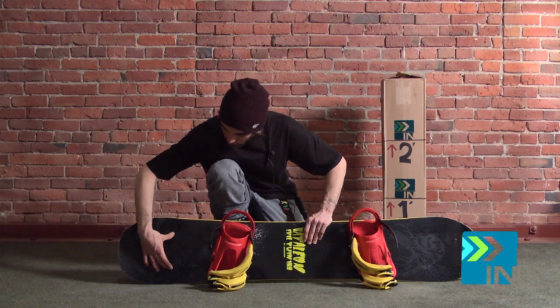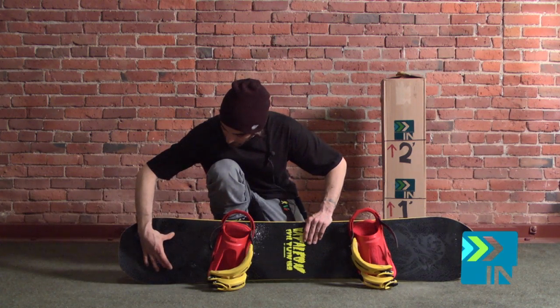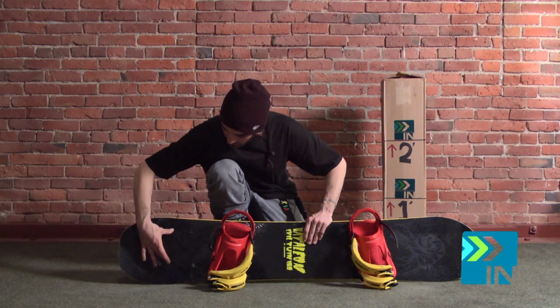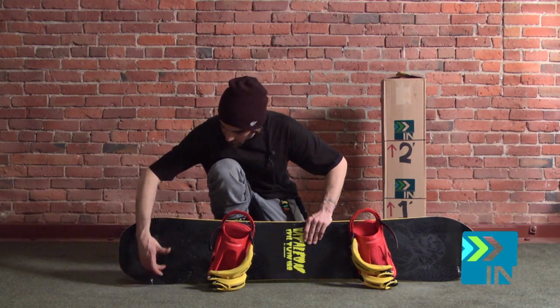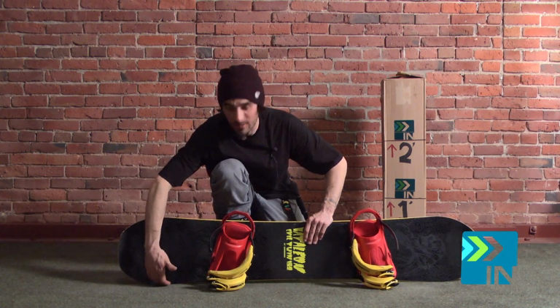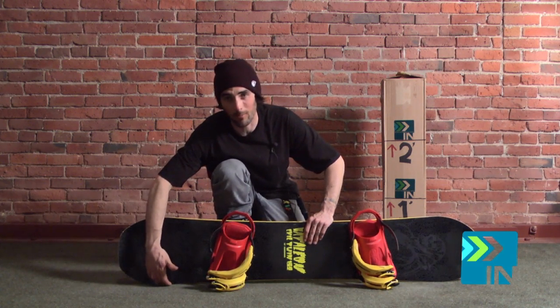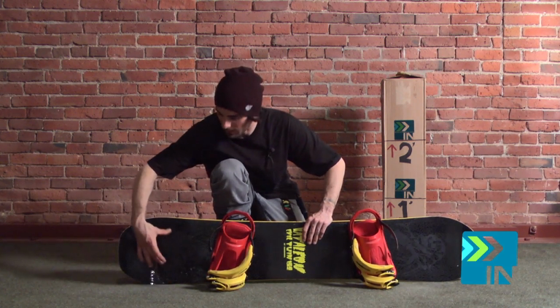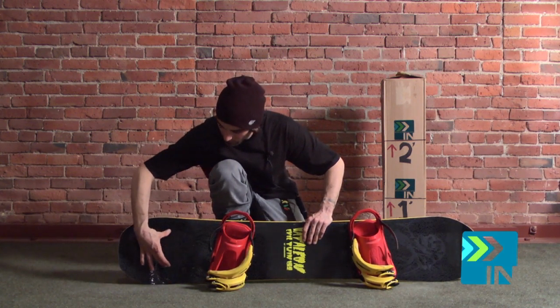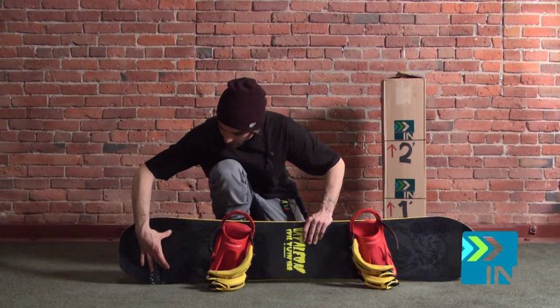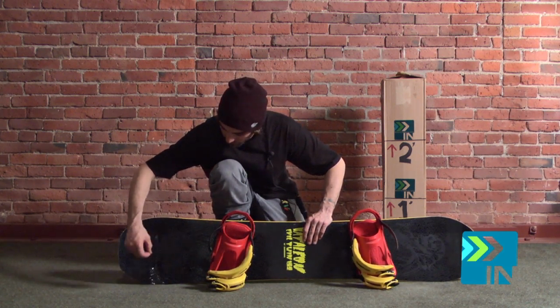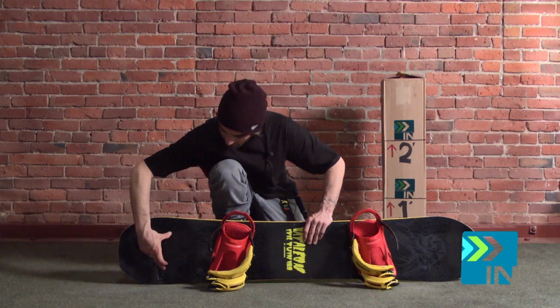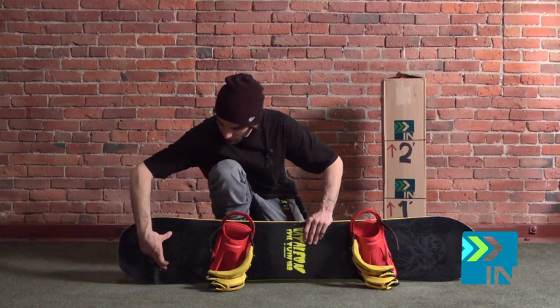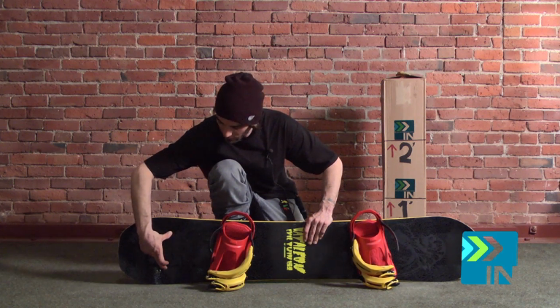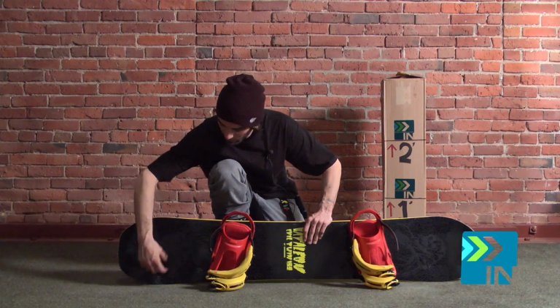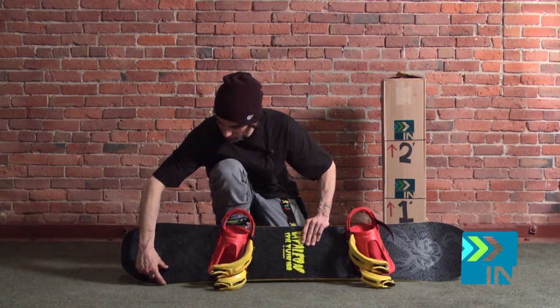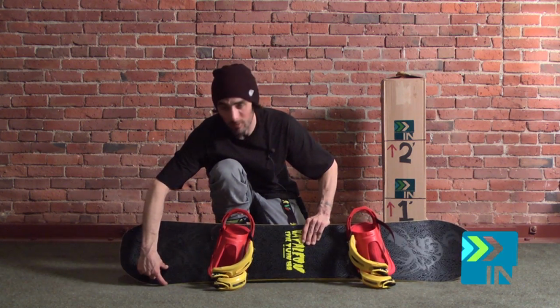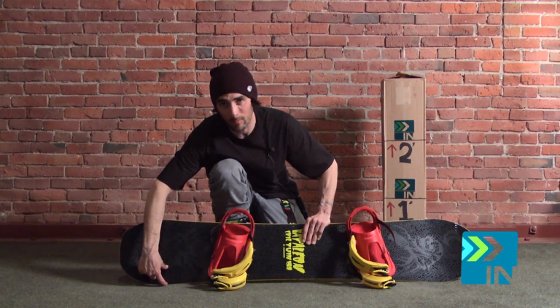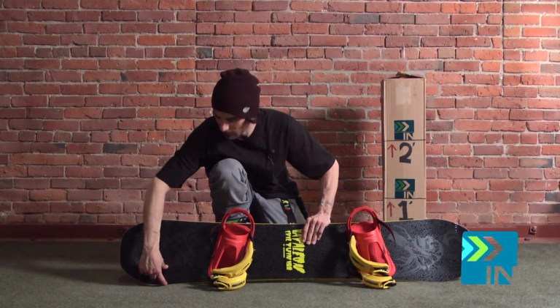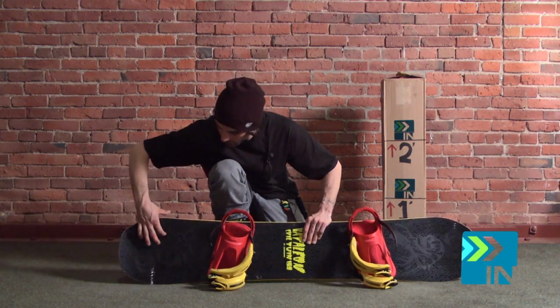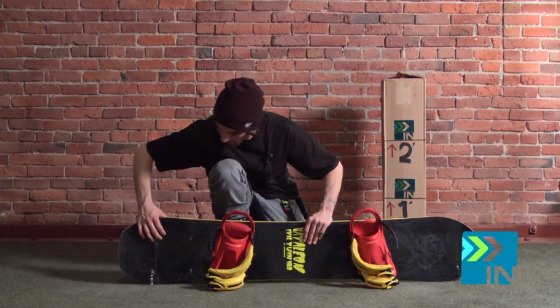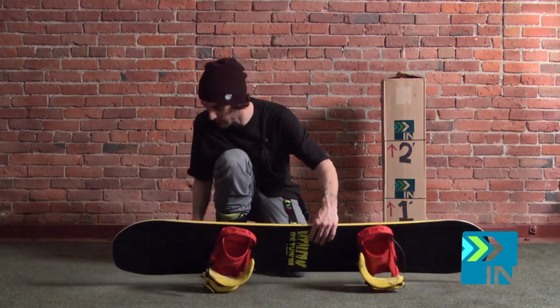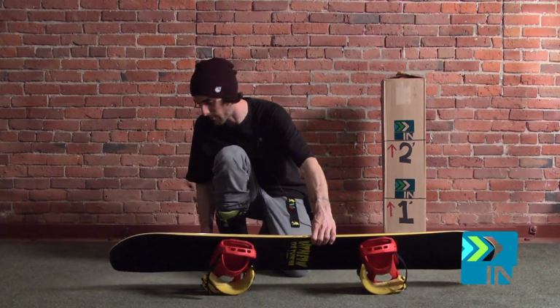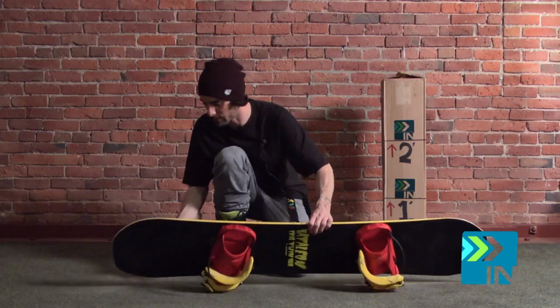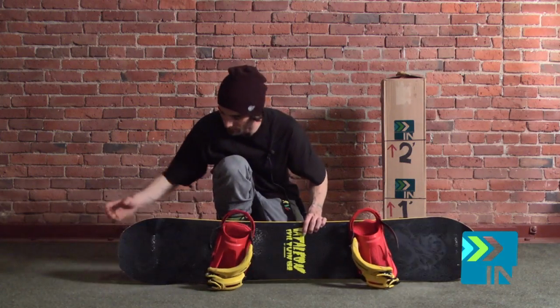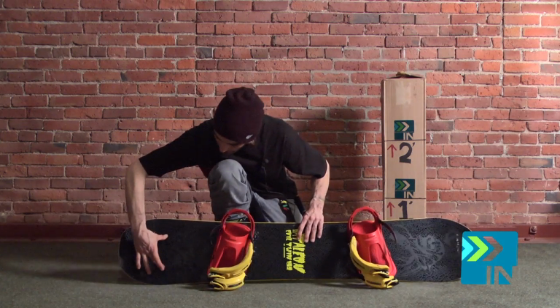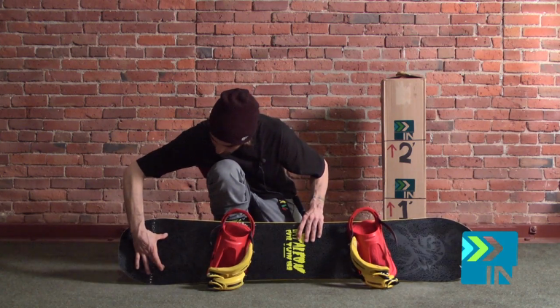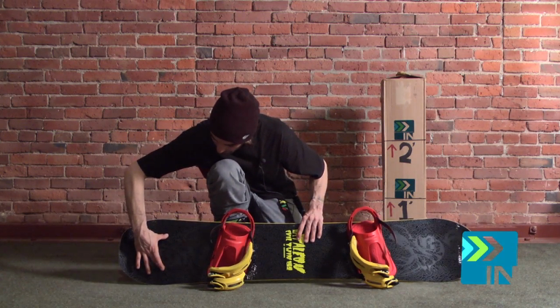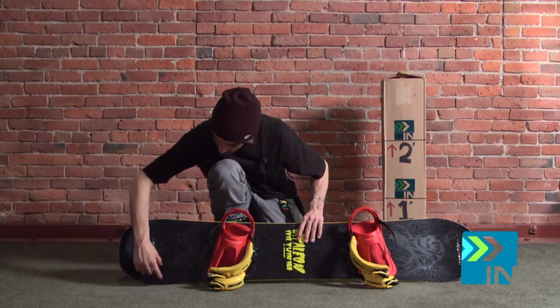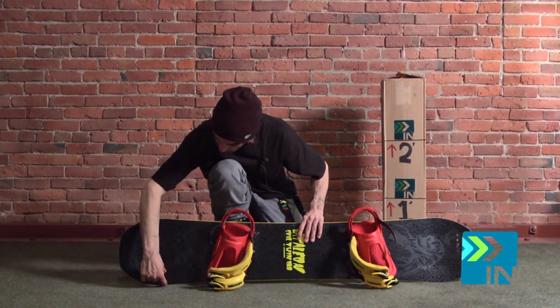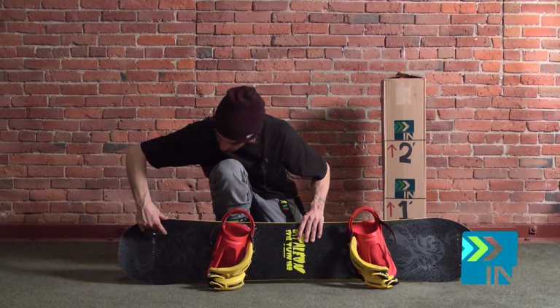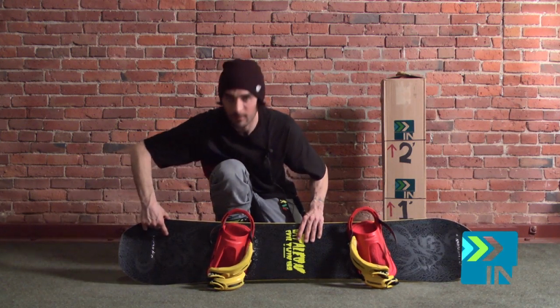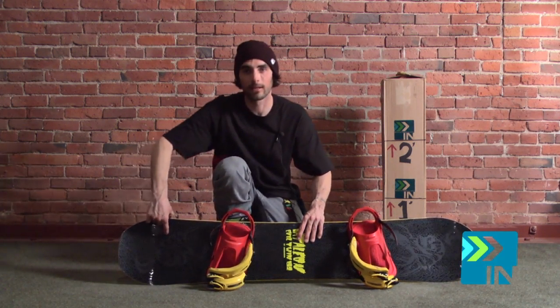If you actually look at the difference between some of the other boards in that lineup, you'll notice that some of them have a wider flat part and a bigger triple base part. This is their all-mountain freestyle board, so the flat part is about that big and then it's triple base right there.